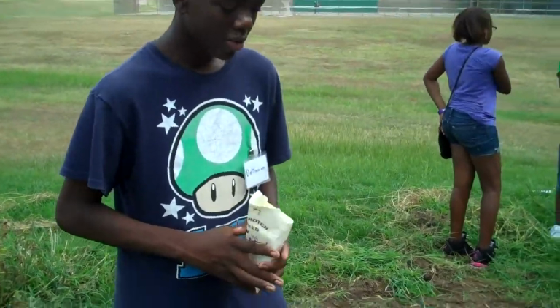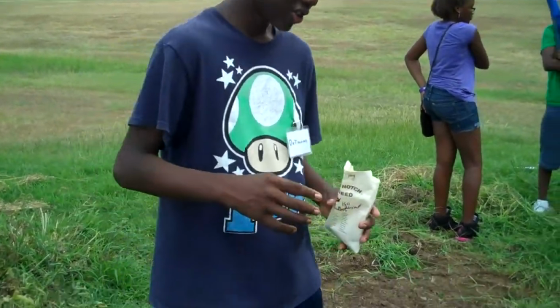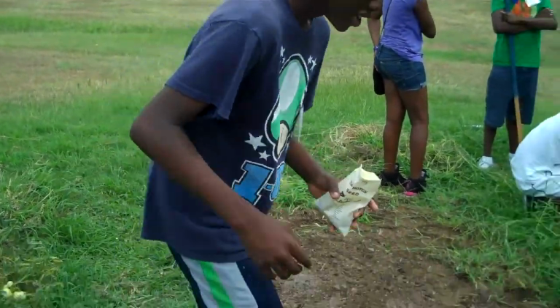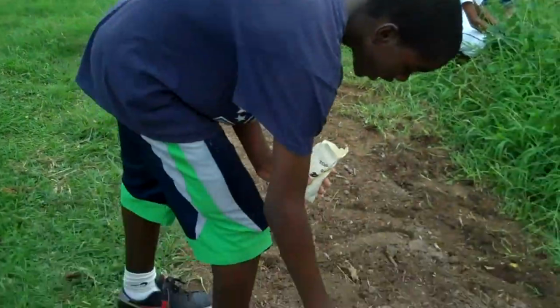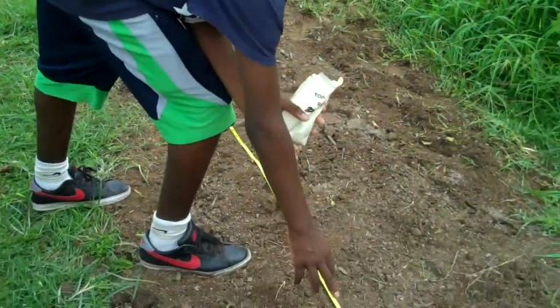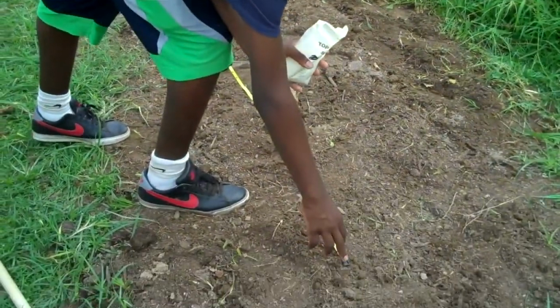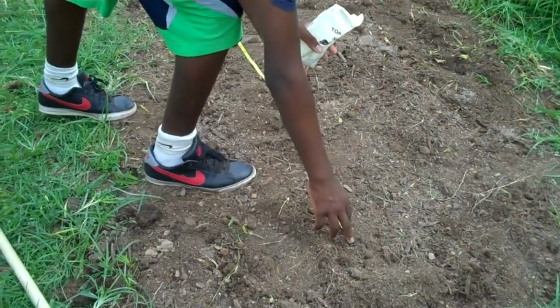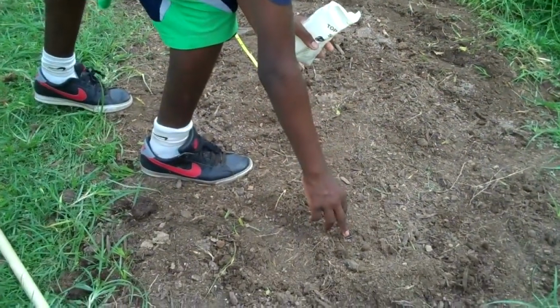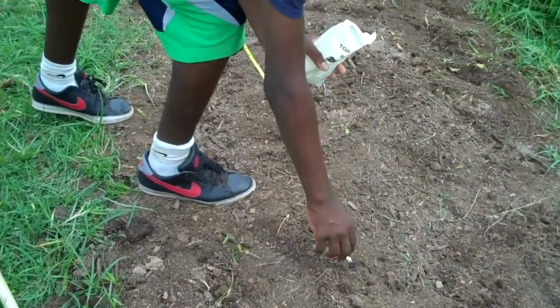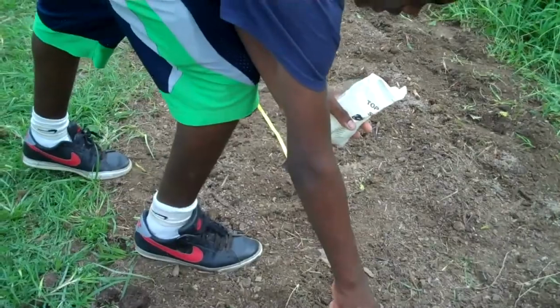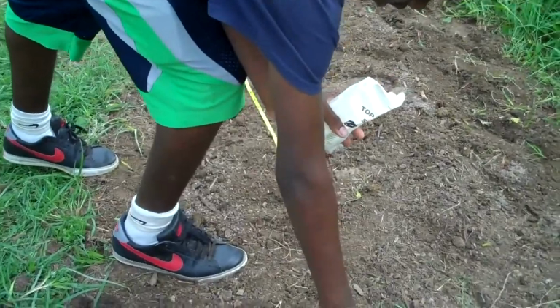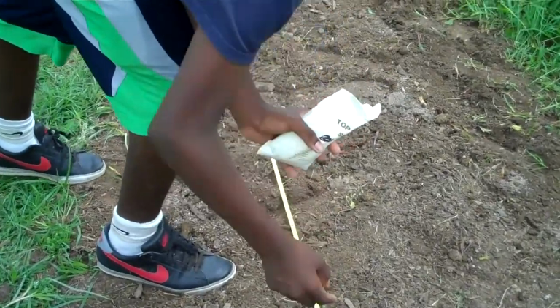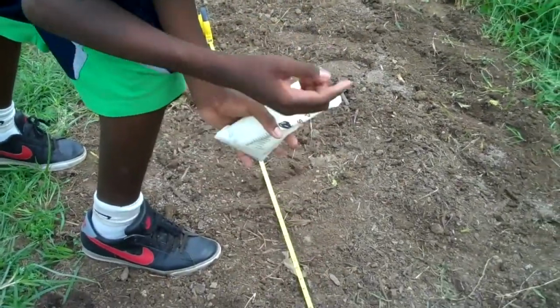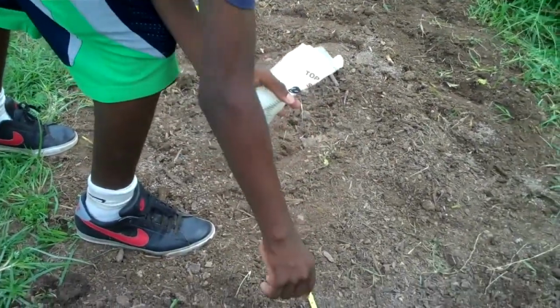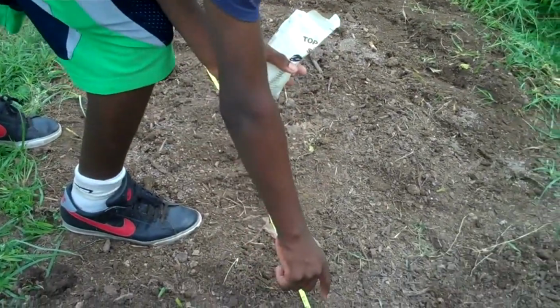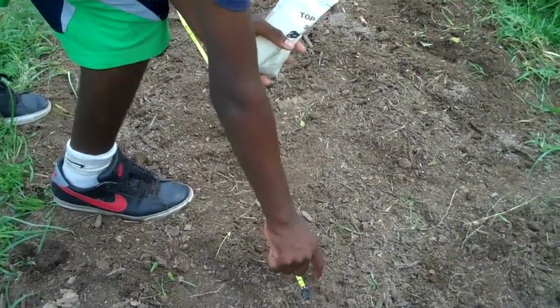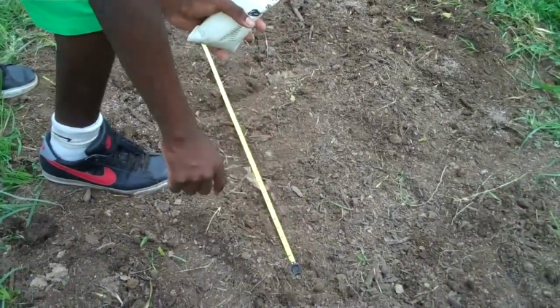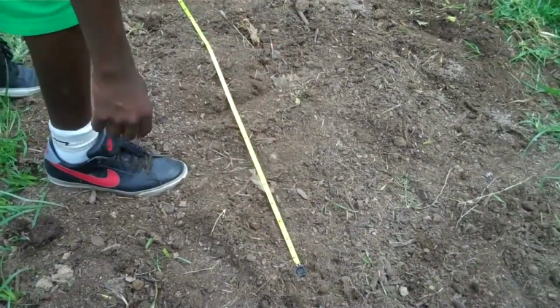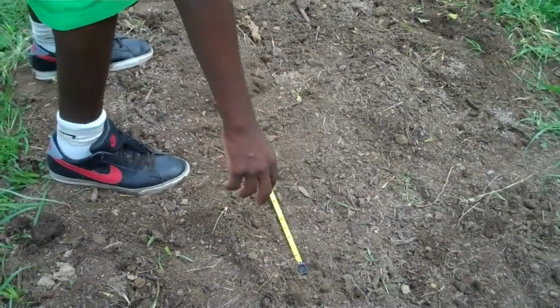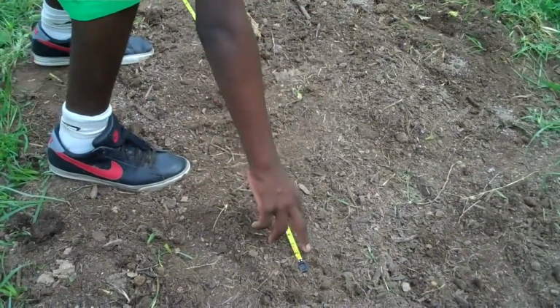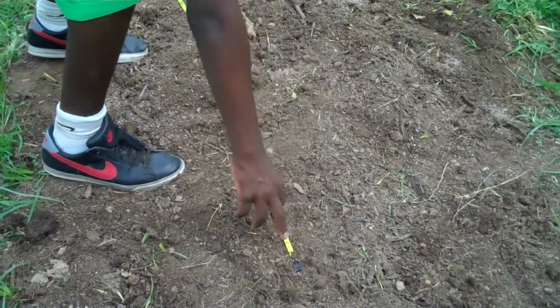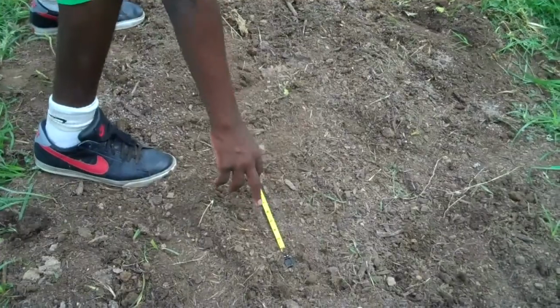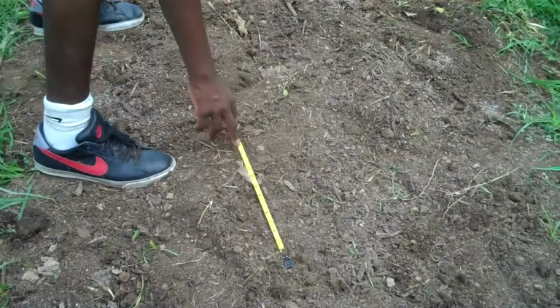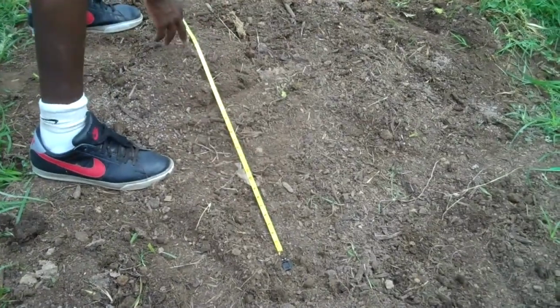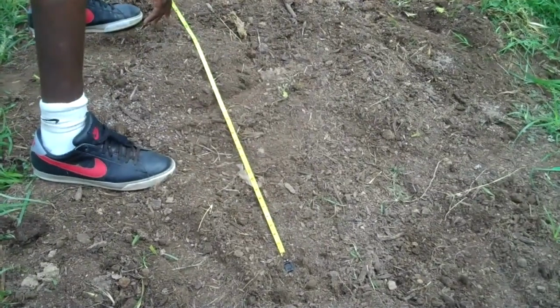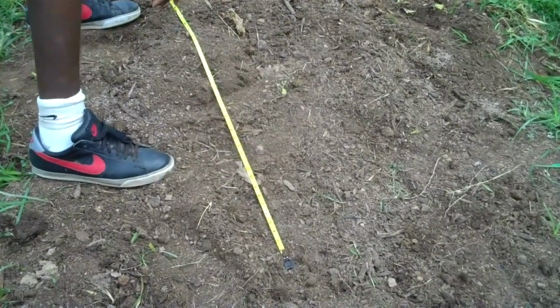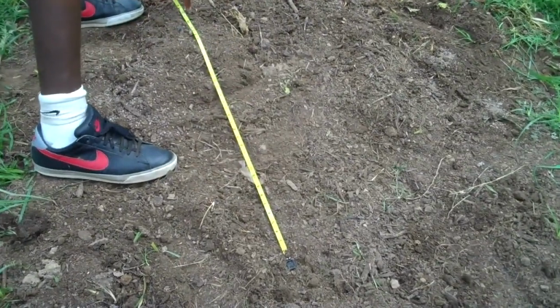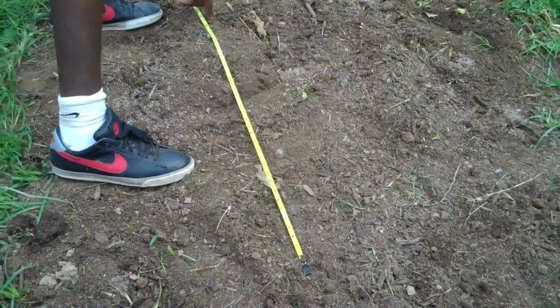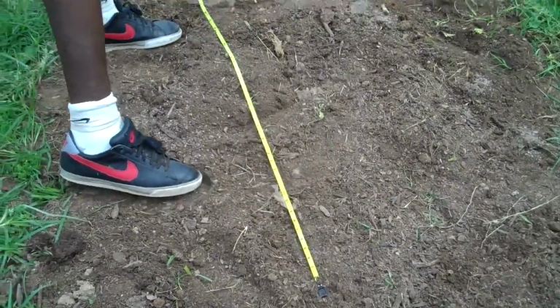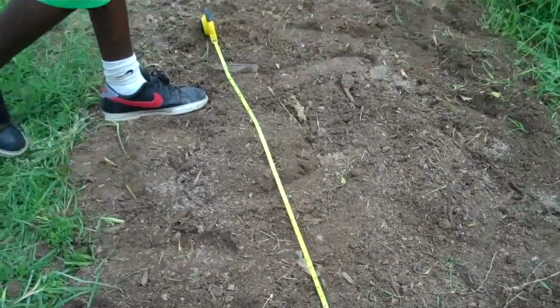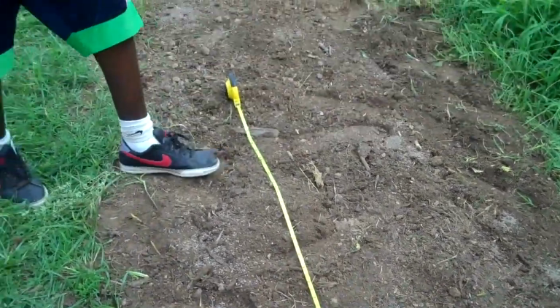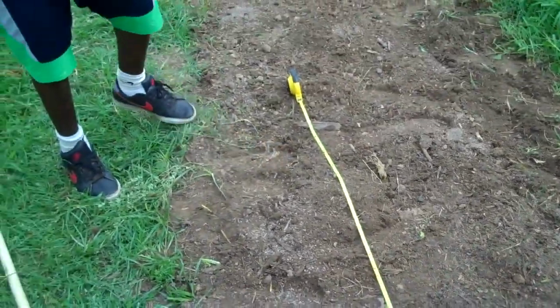We're going to make sure that for every eight inches, just take your finger, get it down. For every one, you go three feet over and you plant another one. You're going to have that.